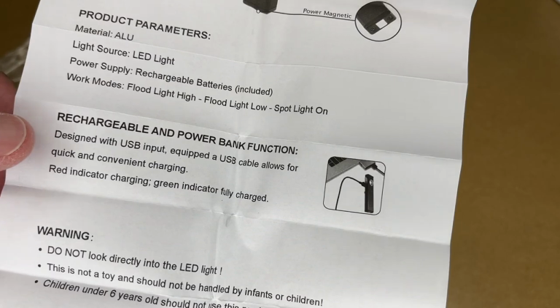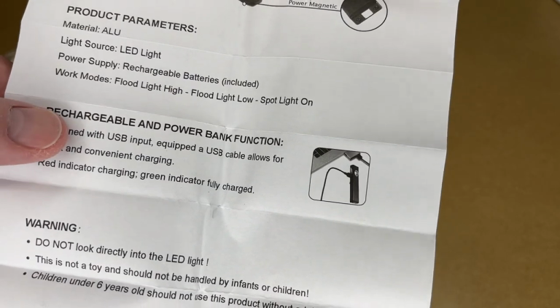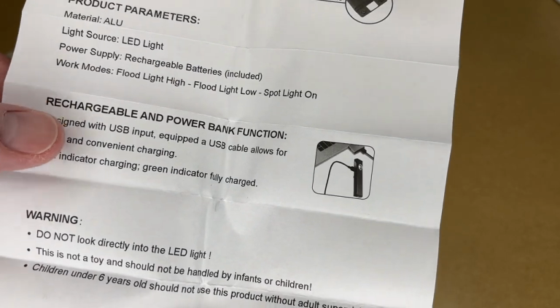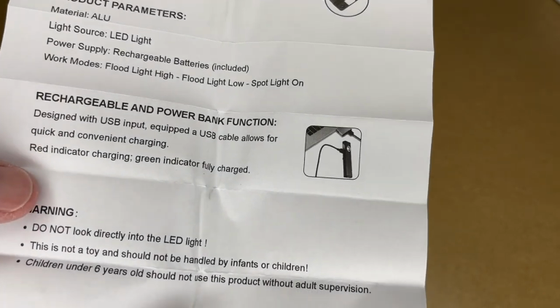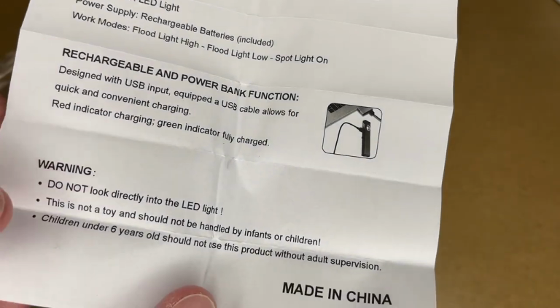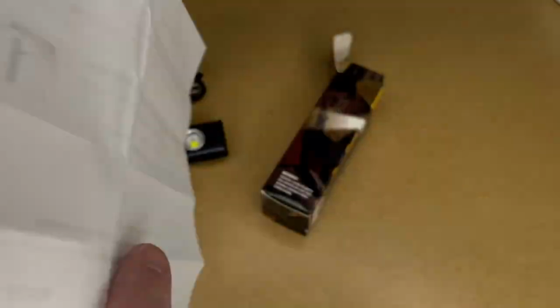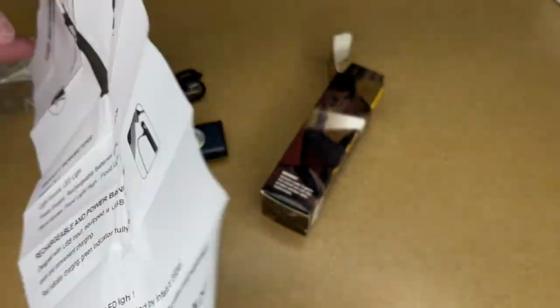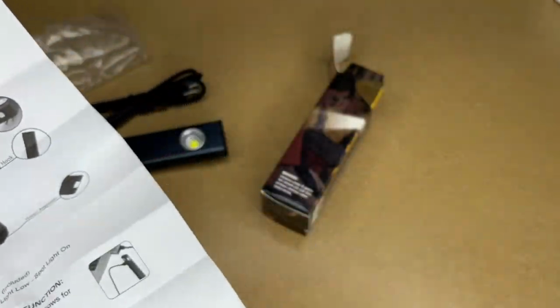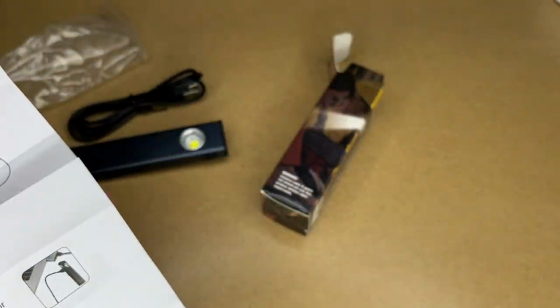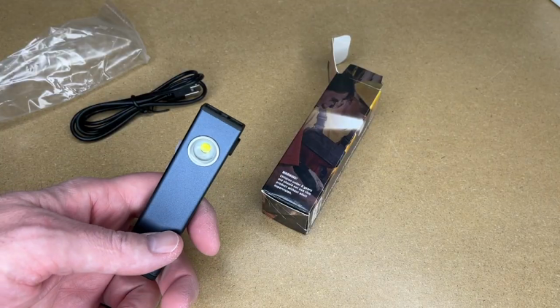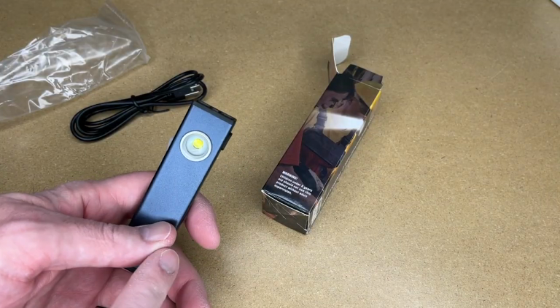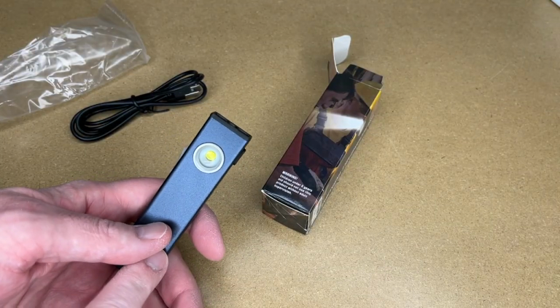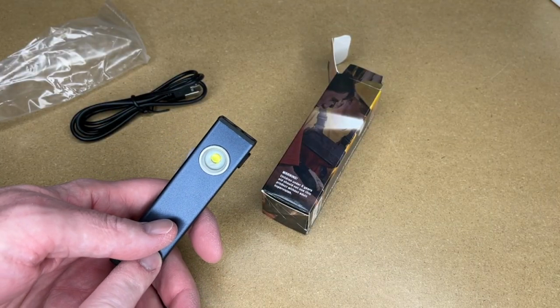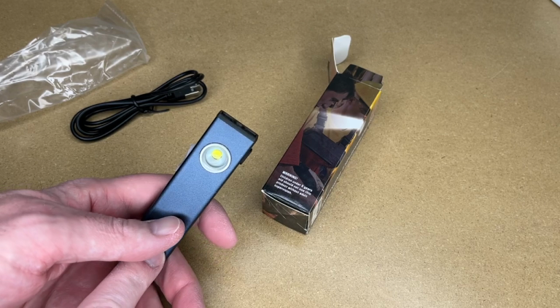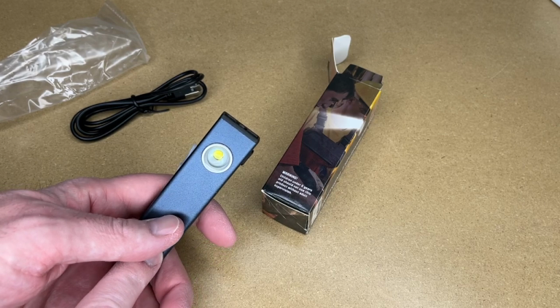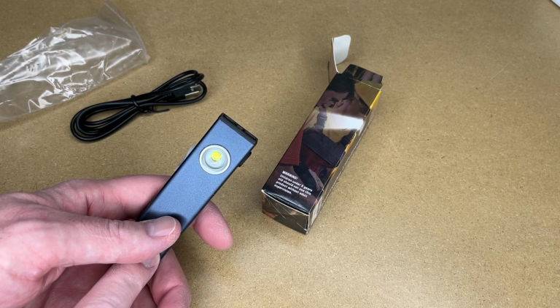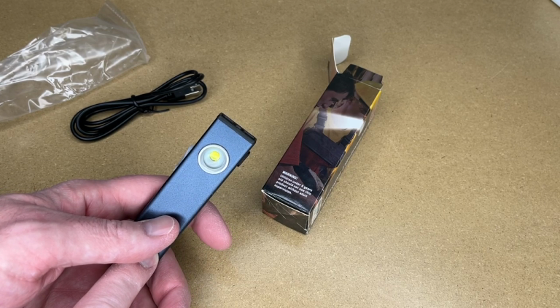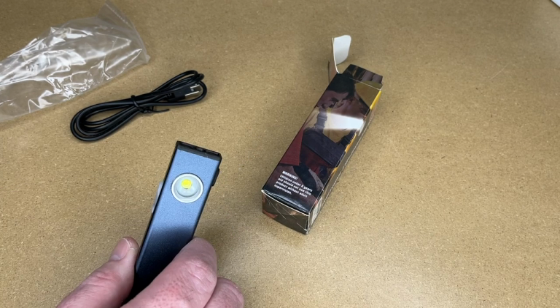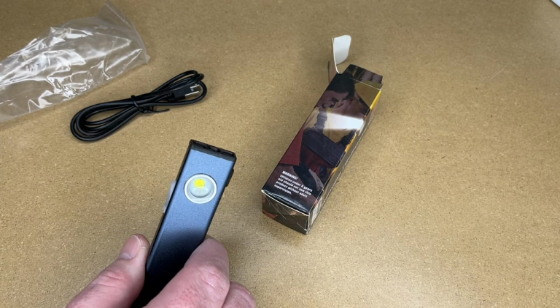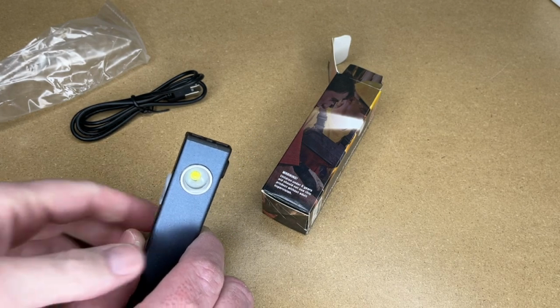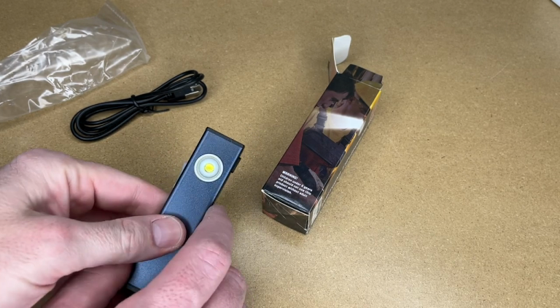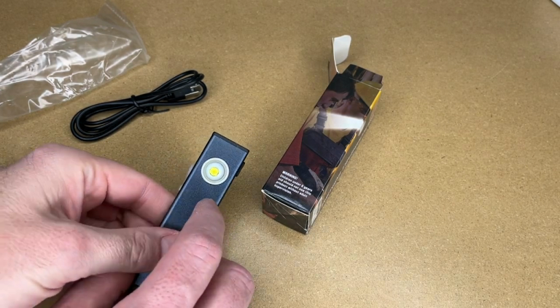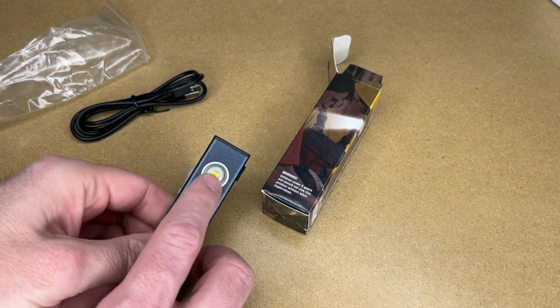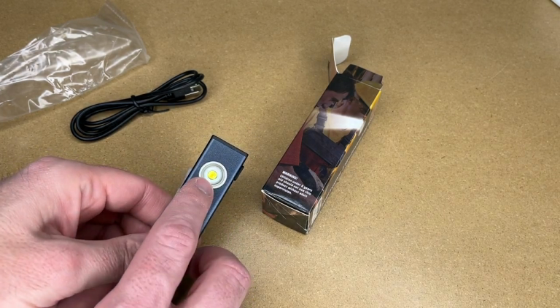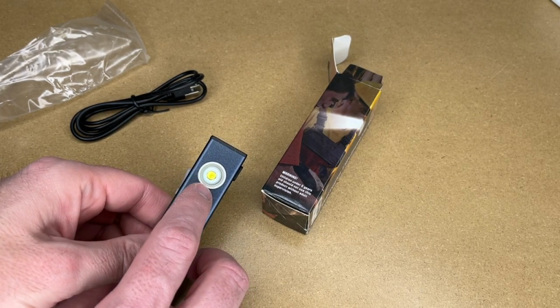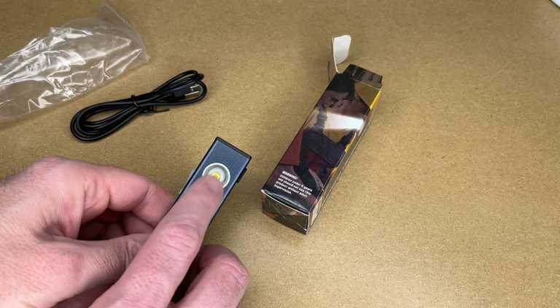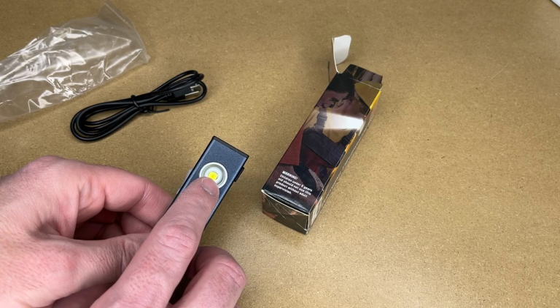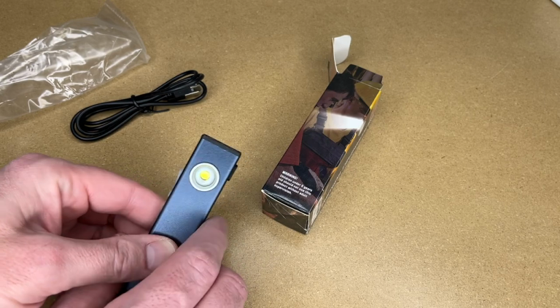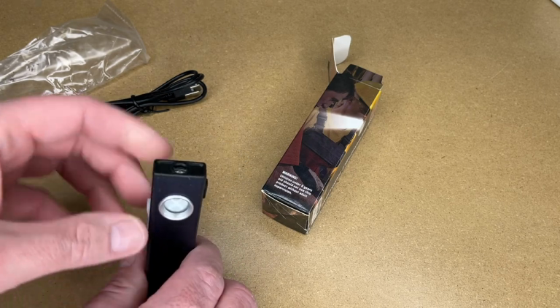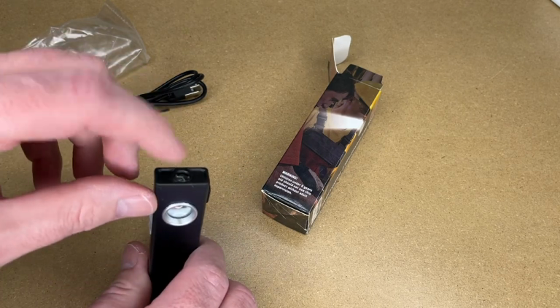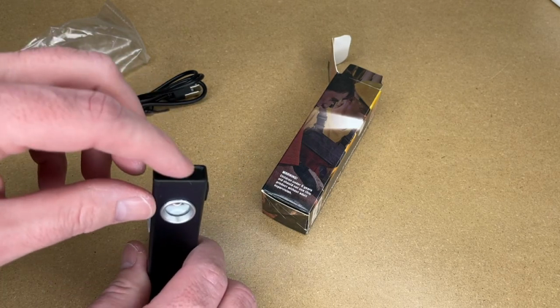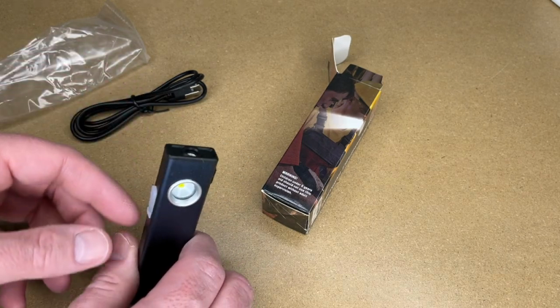This charges with USB. There are some warnings. According to the description on Amazon, this has an 800 milliamp hour battery. I tried to find the run time on this — I think the high mode is three hours and the low mode is five hours, and then it's five hours for the spotlight too.